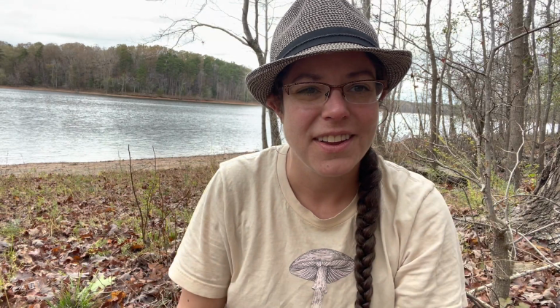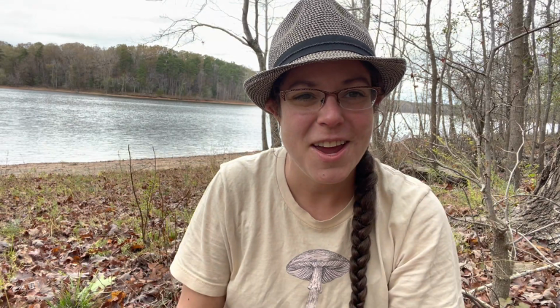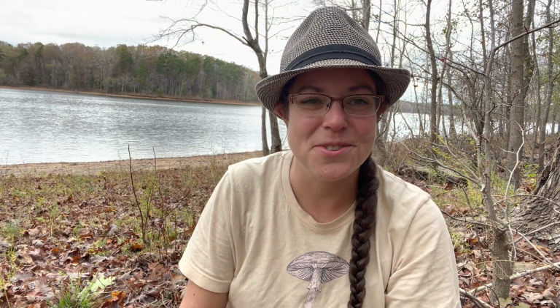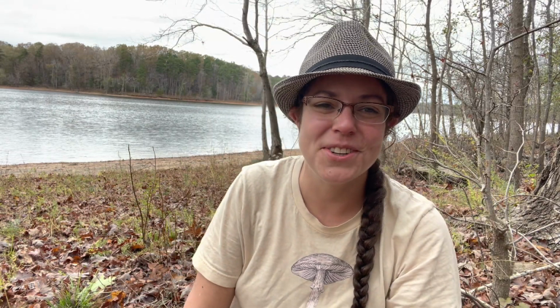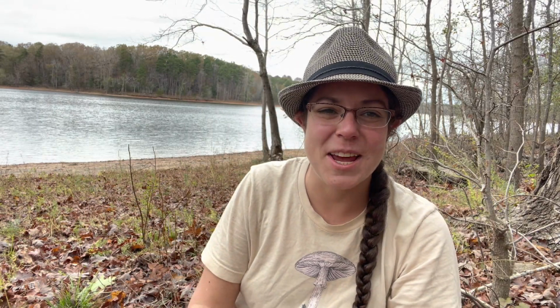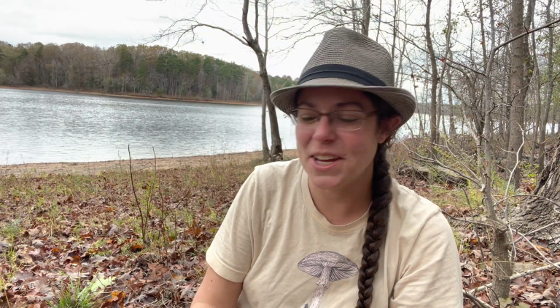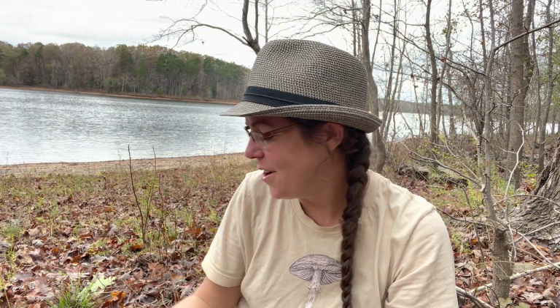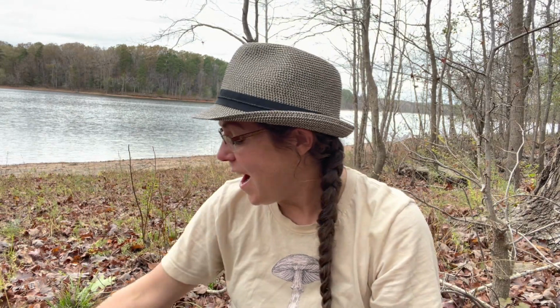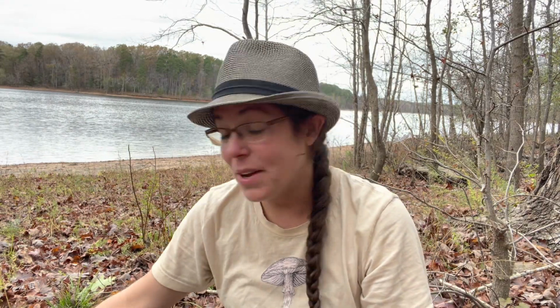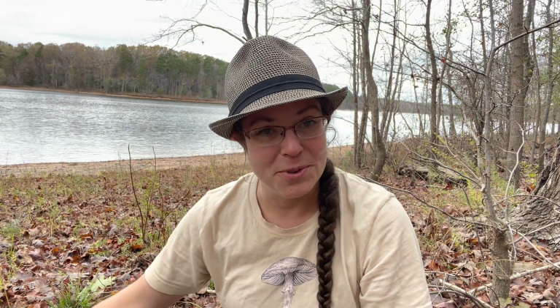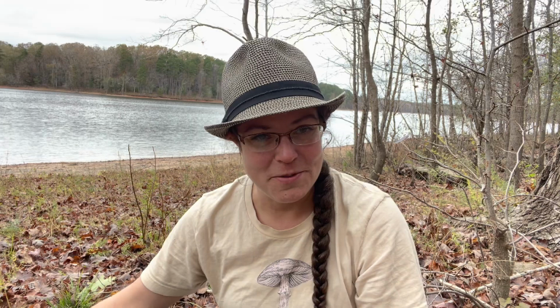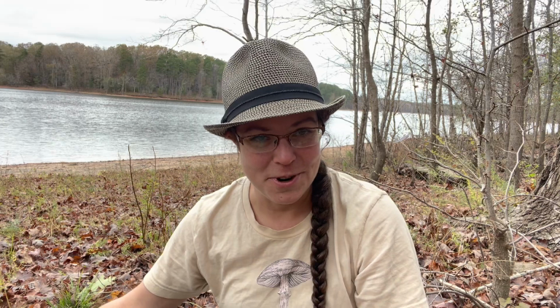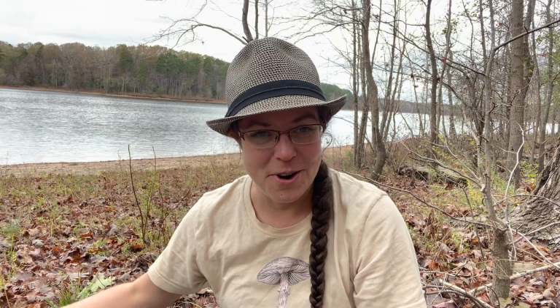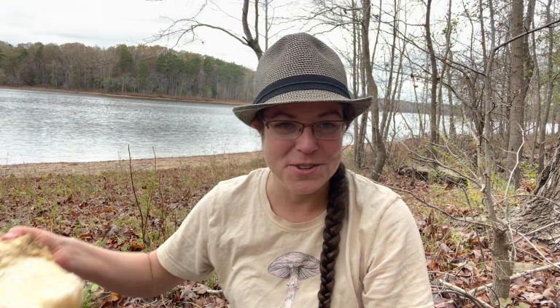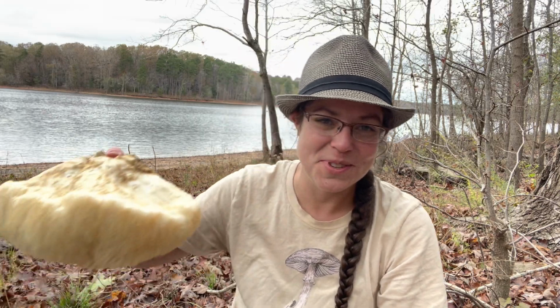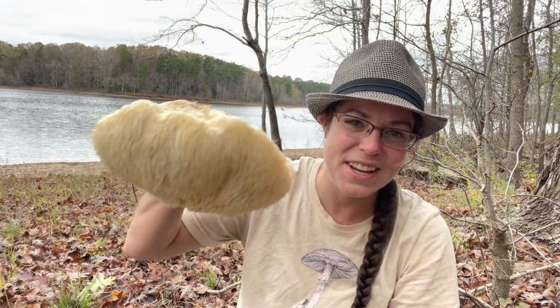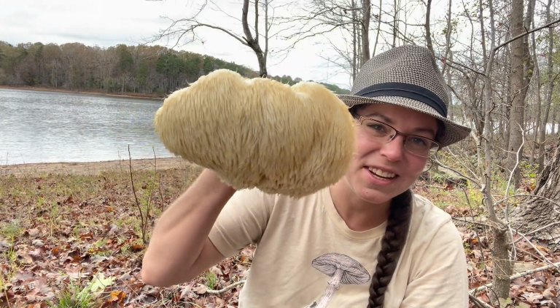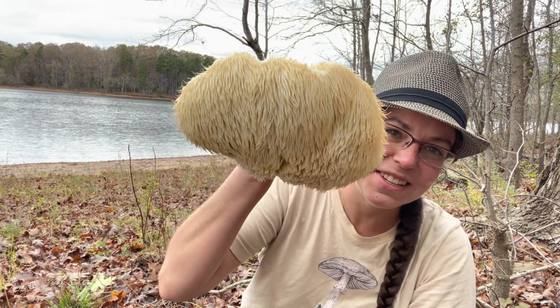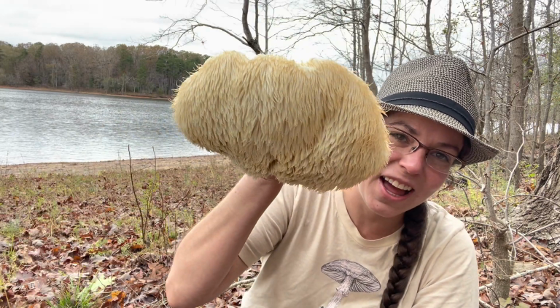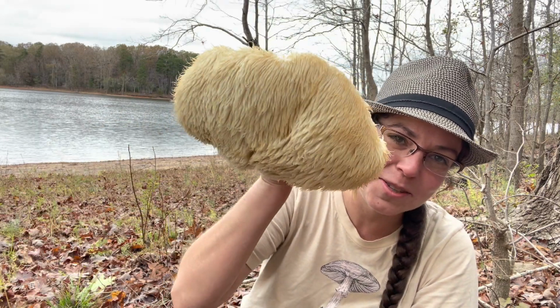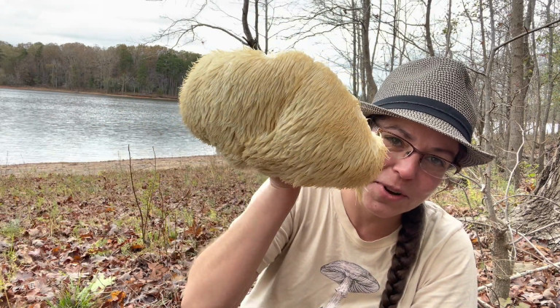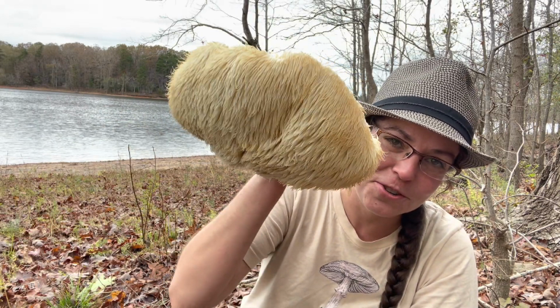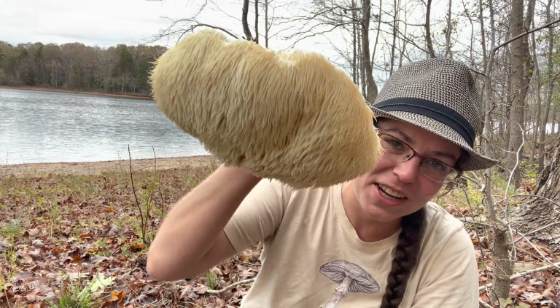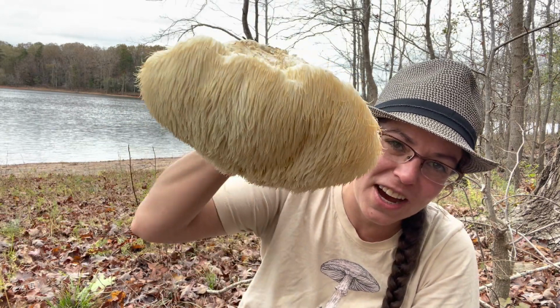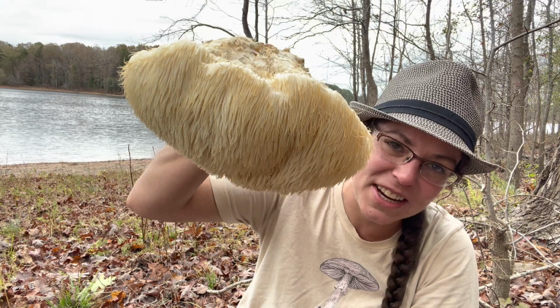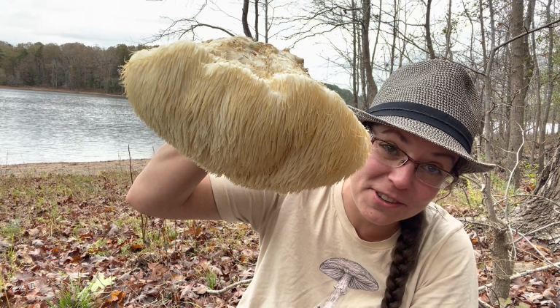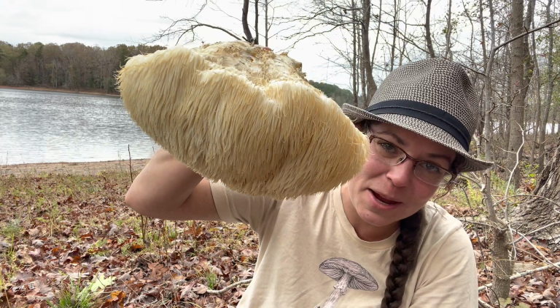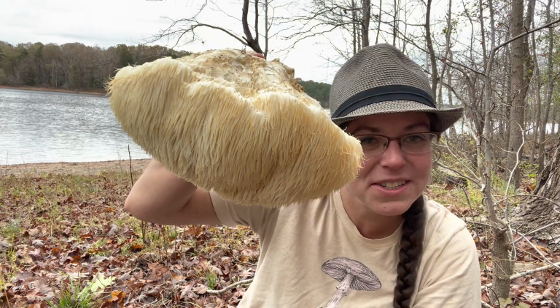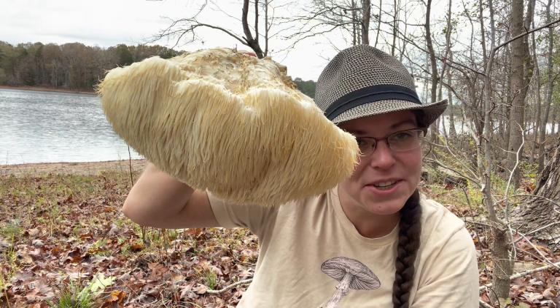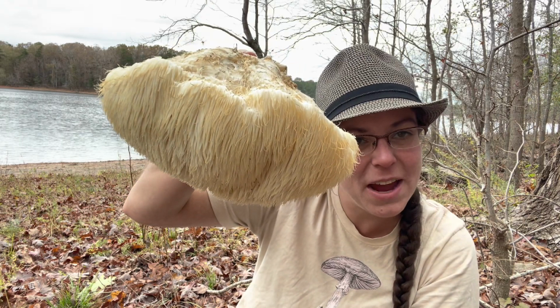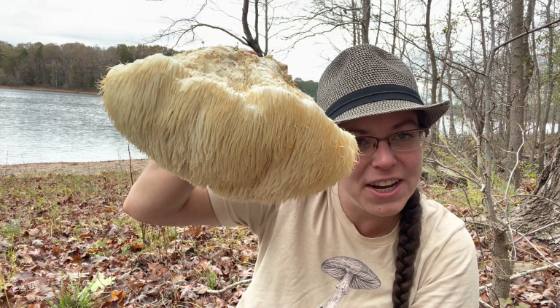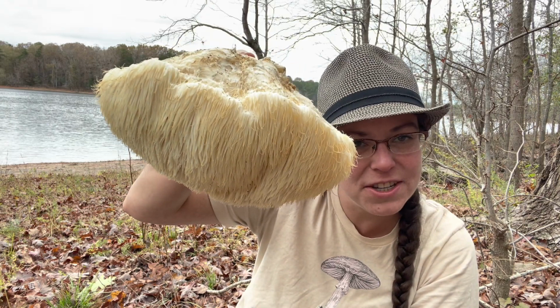Hey mushroom nerds, it's Anna McHugh. I'm here with one of my favorite fall mushrooms. This is lion's mane mushroom. The scientific name is Hericium erinaceus.